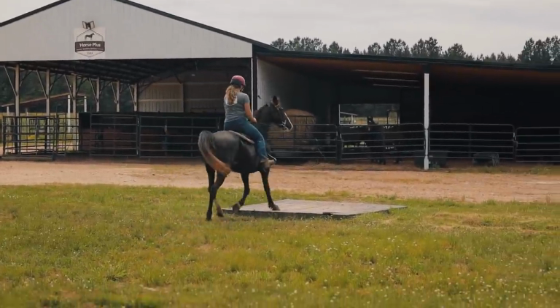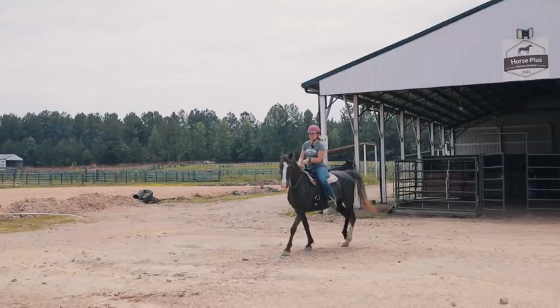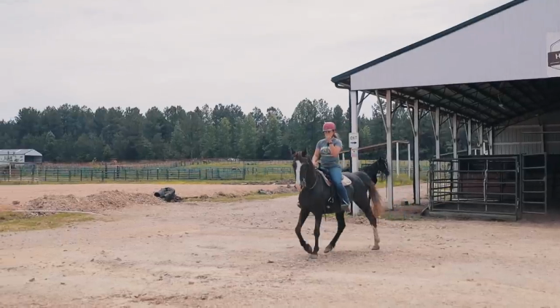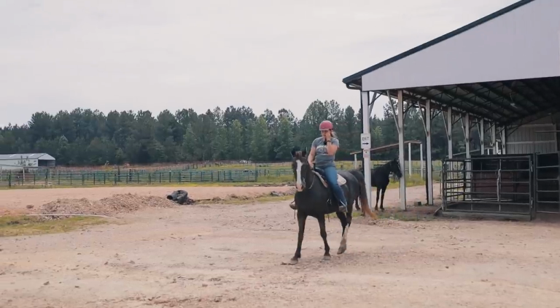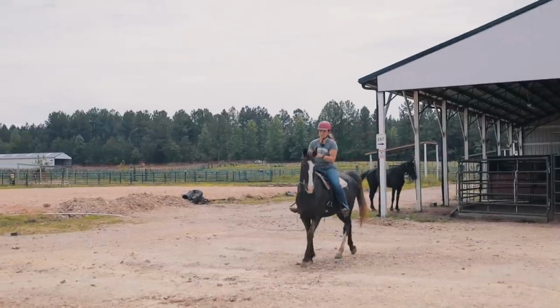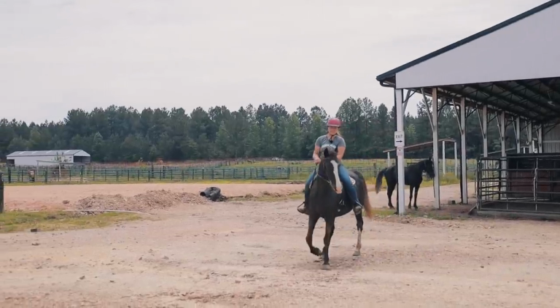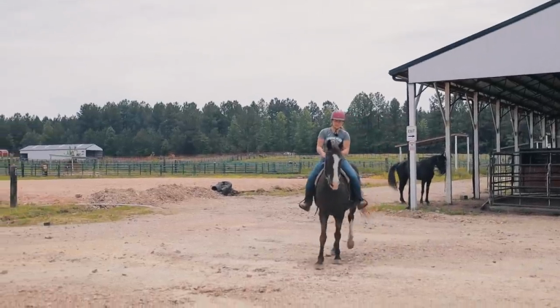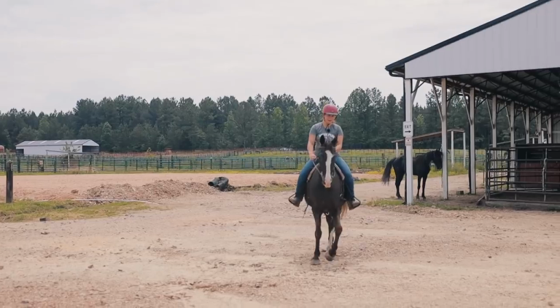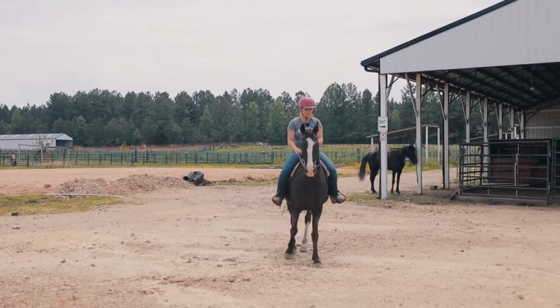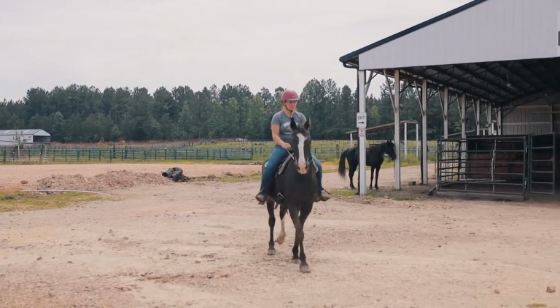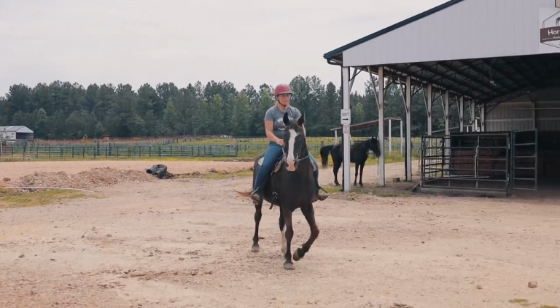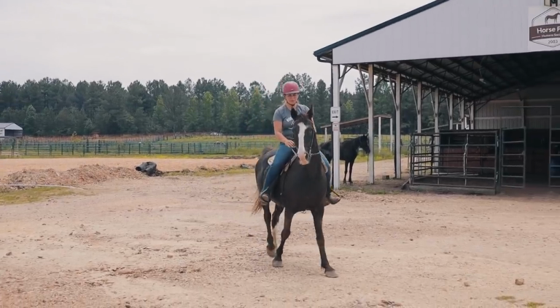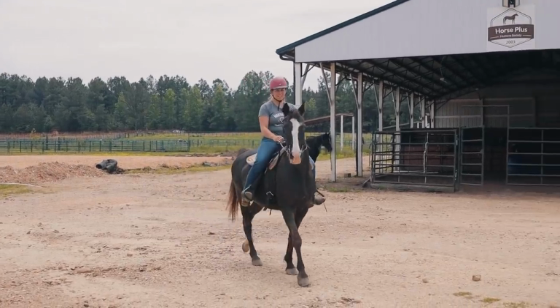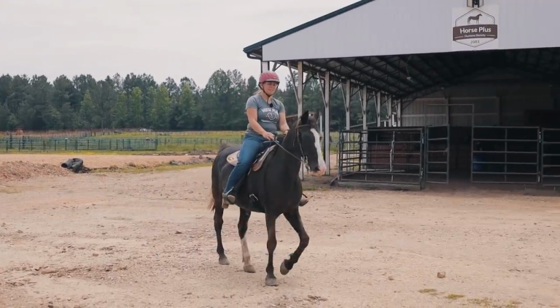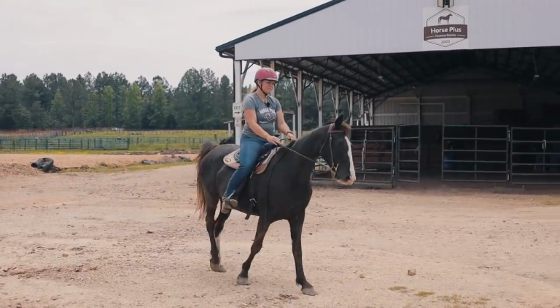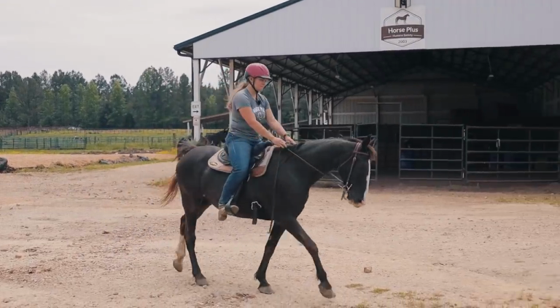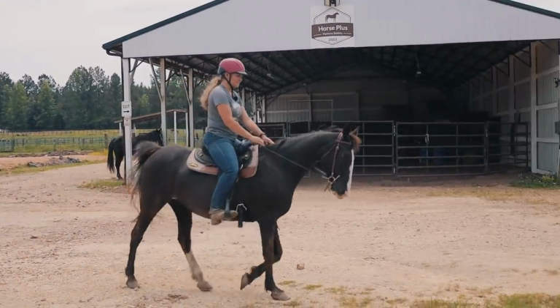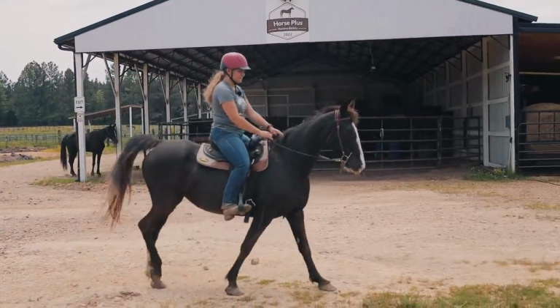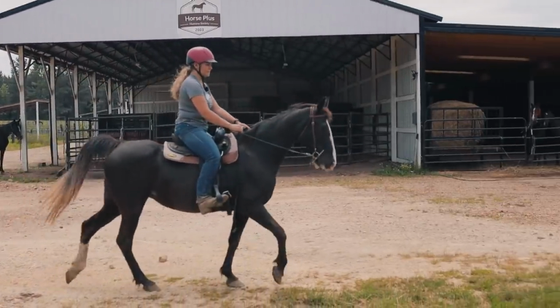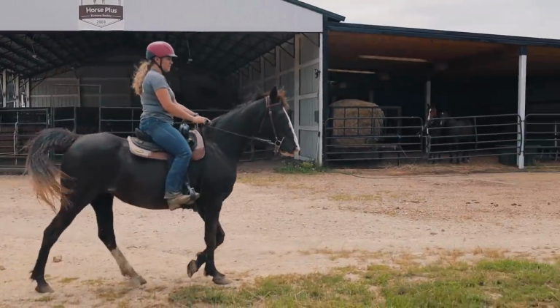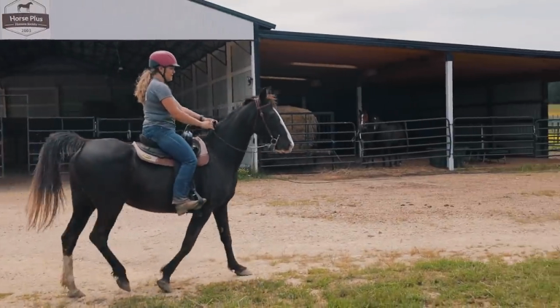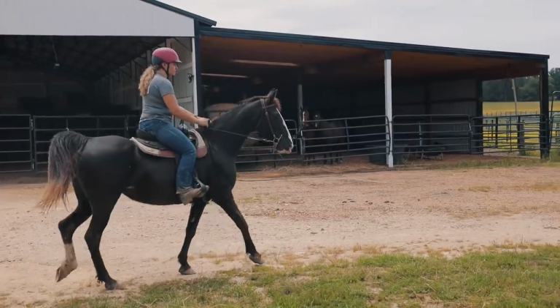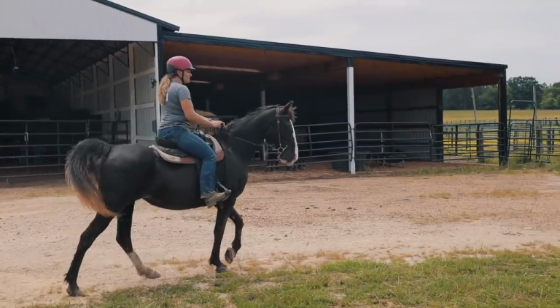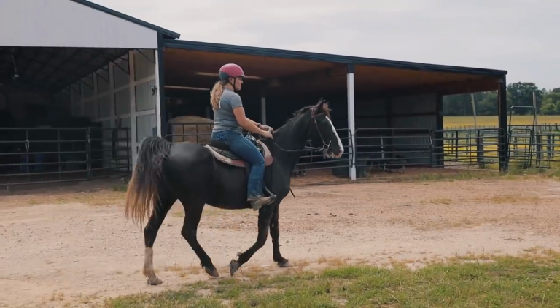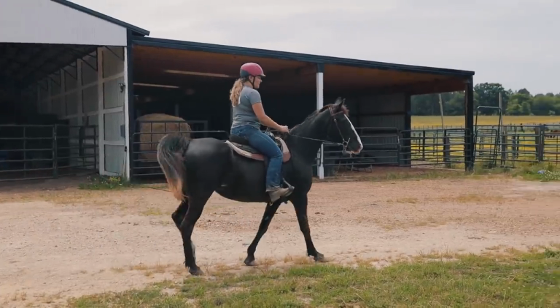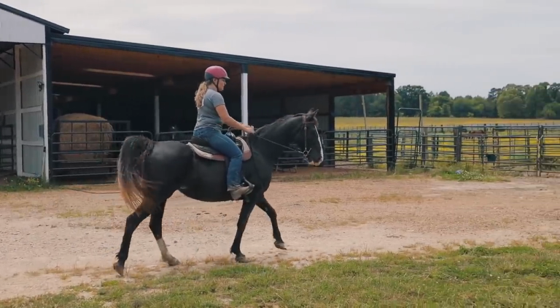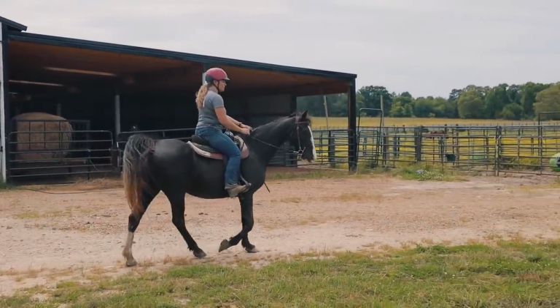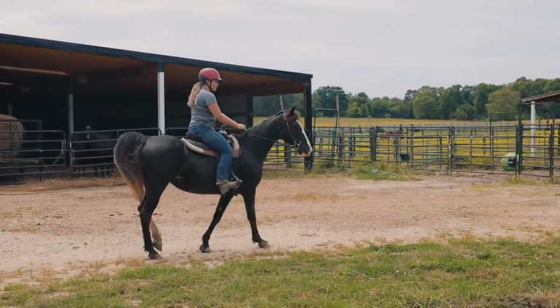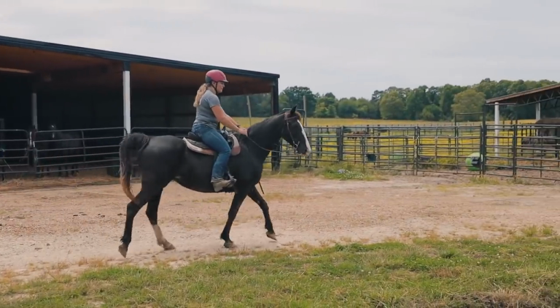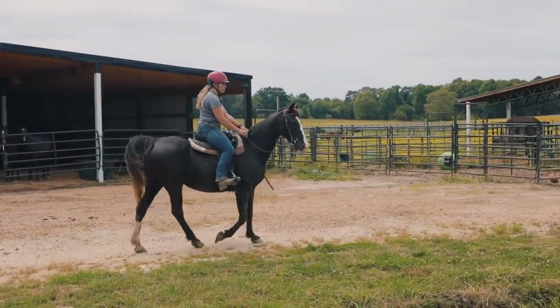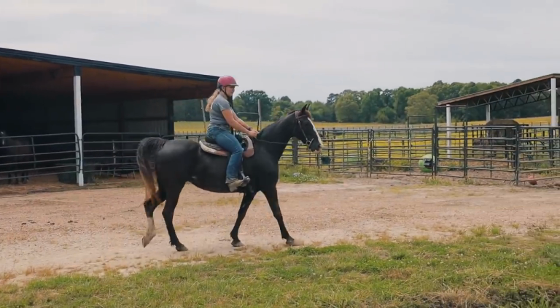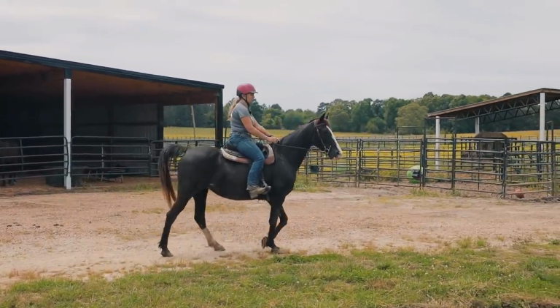She got a little worked up with the trailer right there, but it's not bad. All I do is just bring her back to me, and right now she's back to being how she was right before.